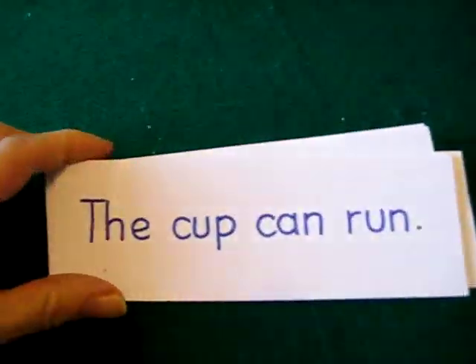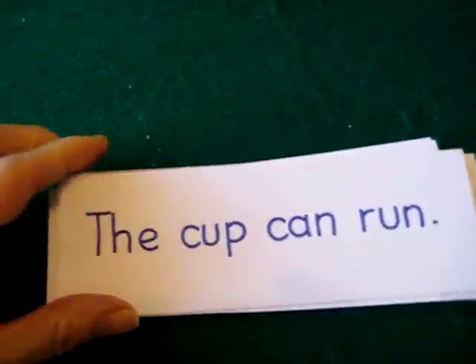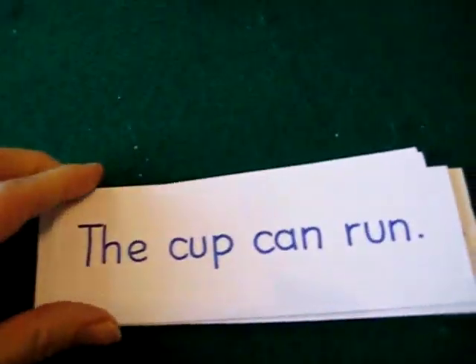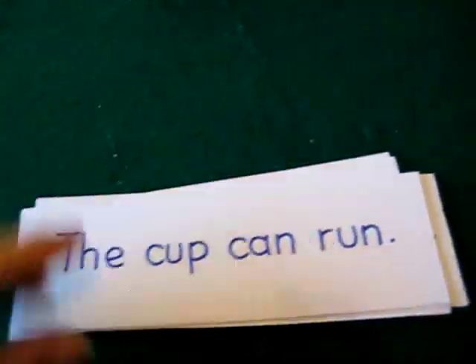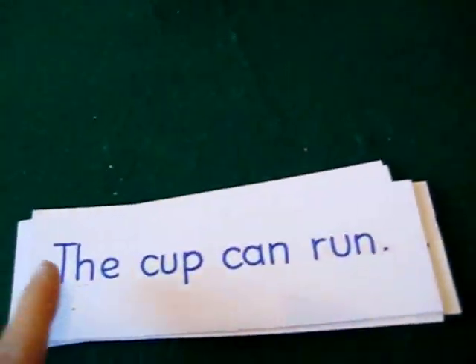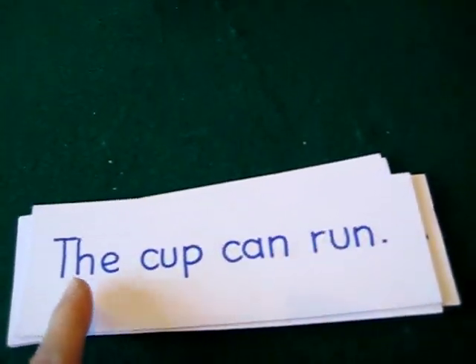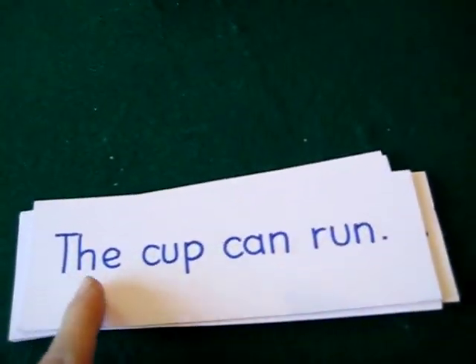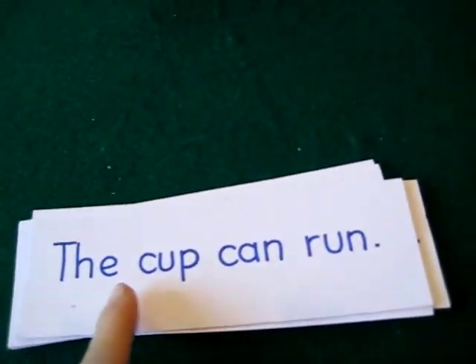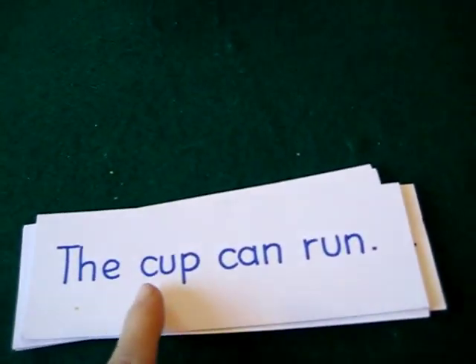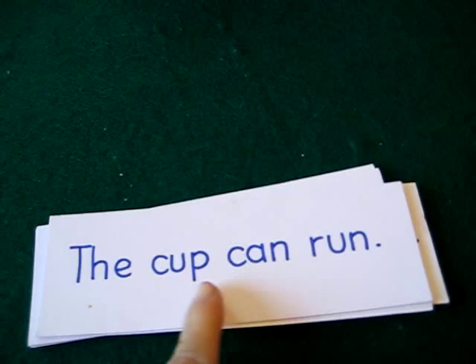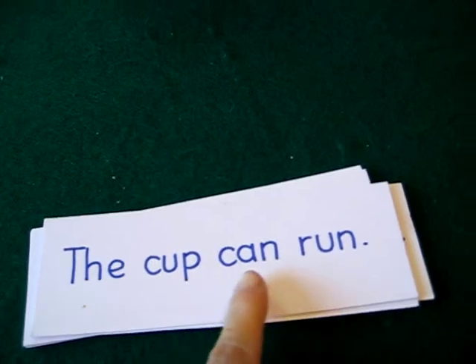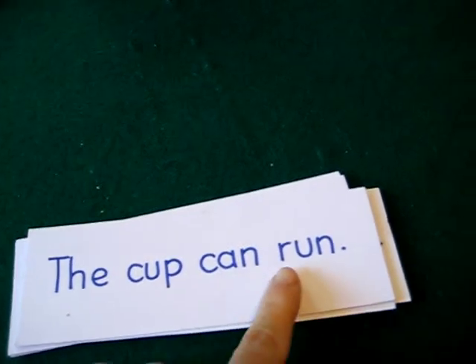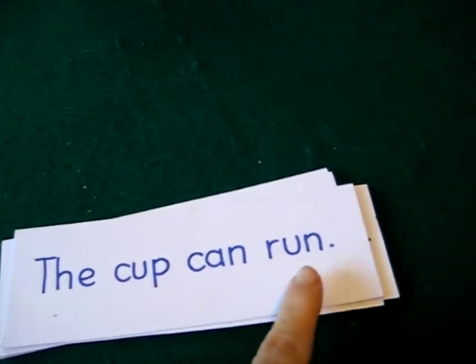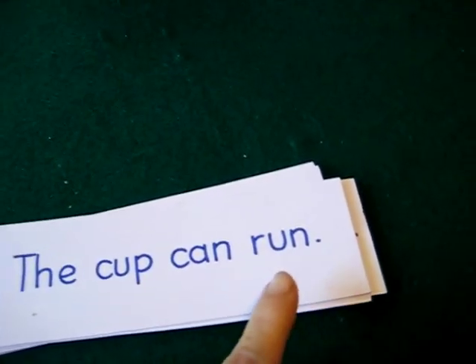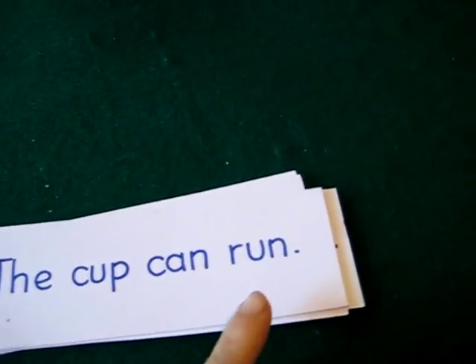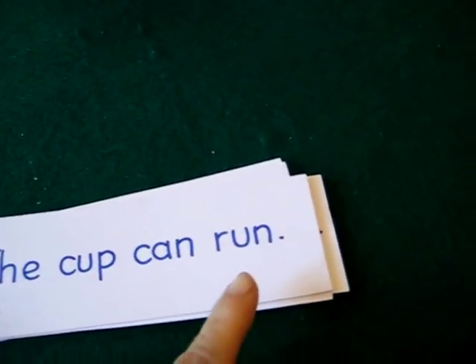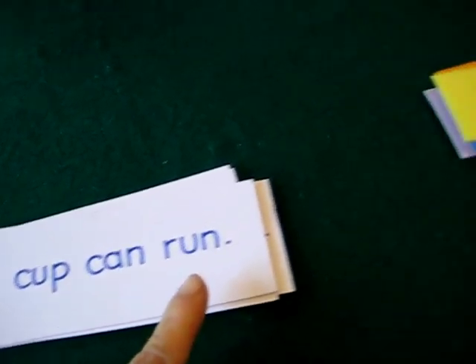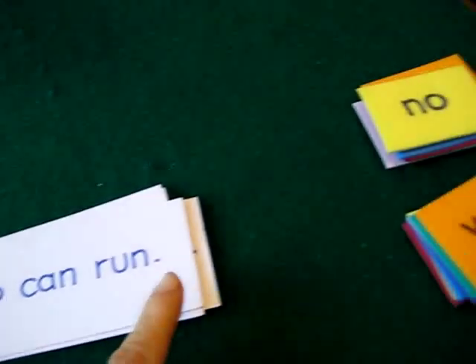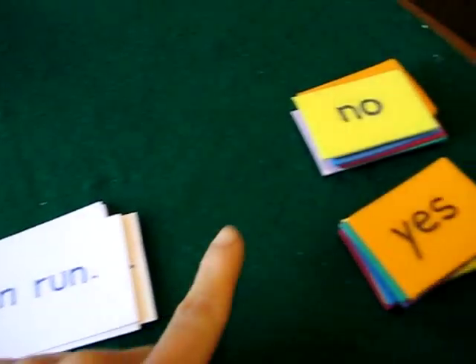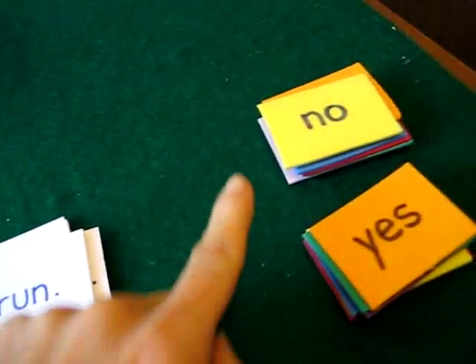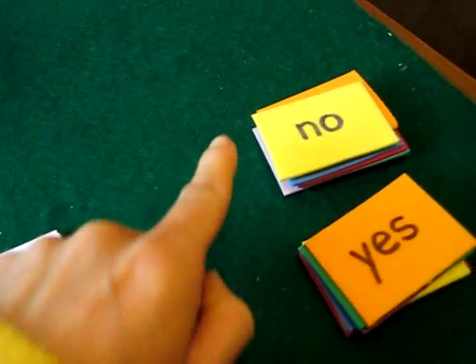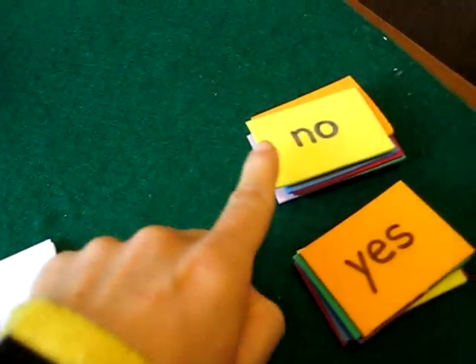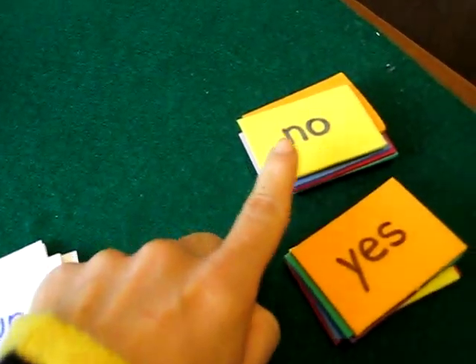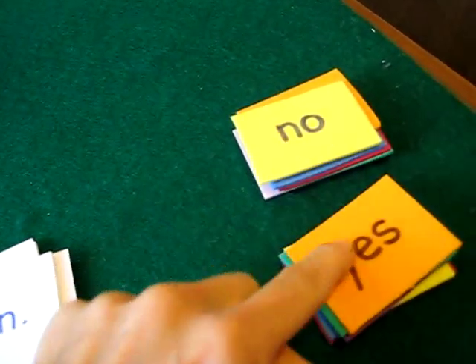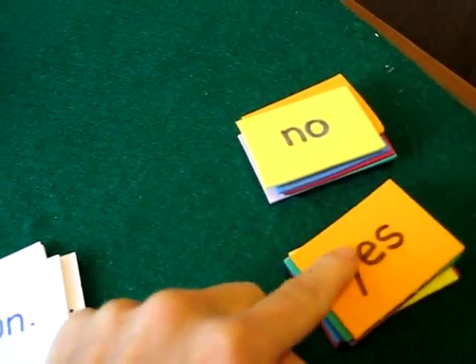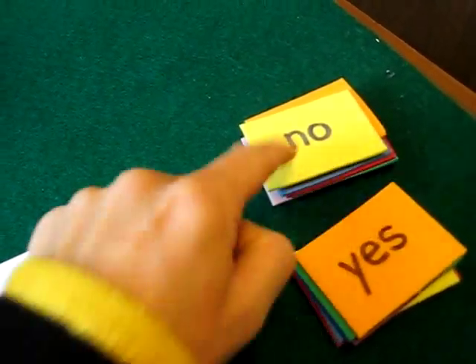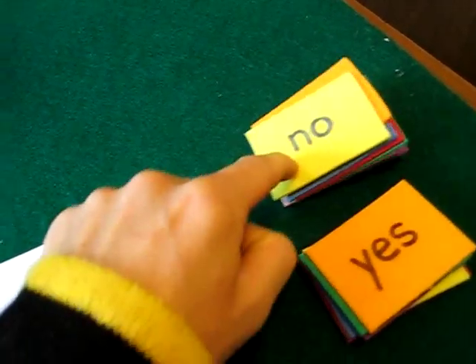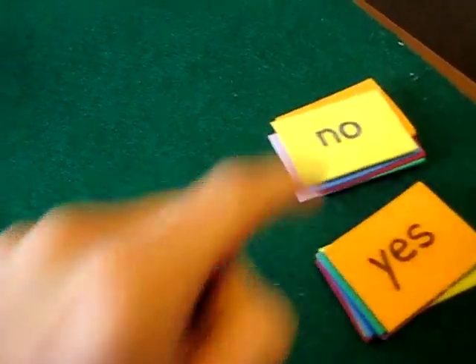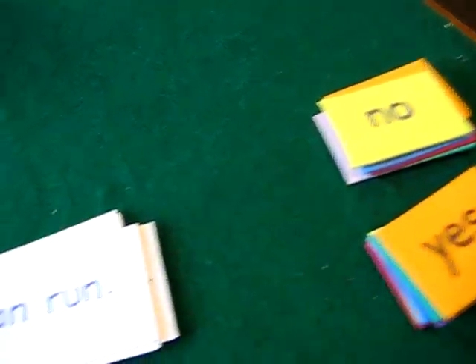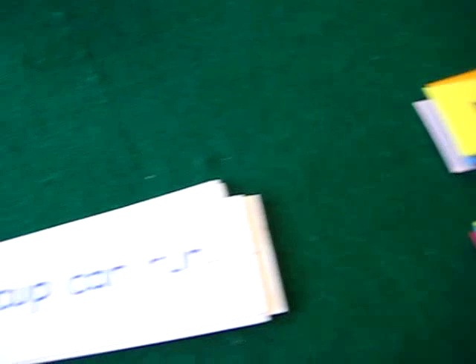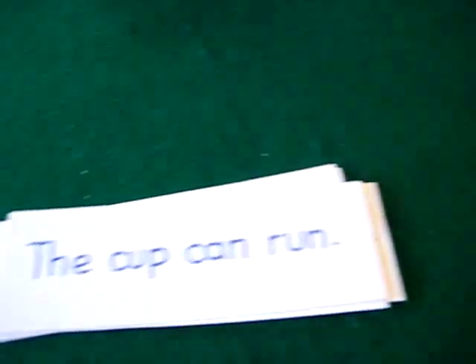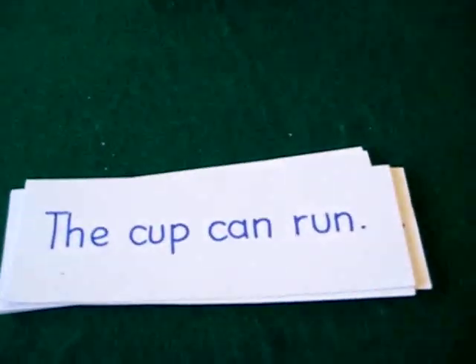So what she has to do — she has to read the words, the sentence, and then on top of it she'll put yes or no, depending on the sentence.